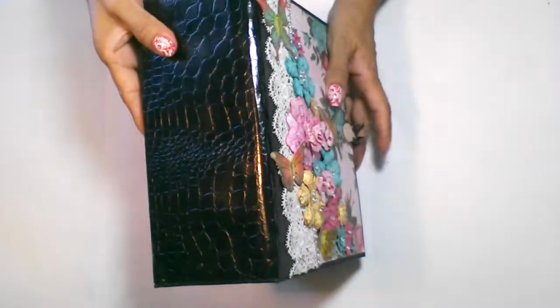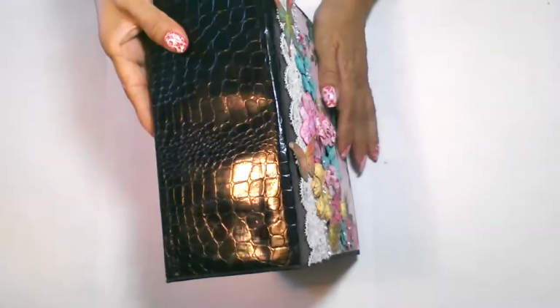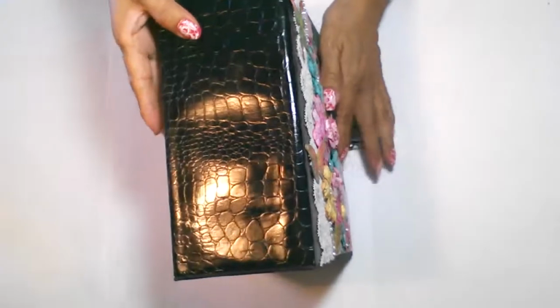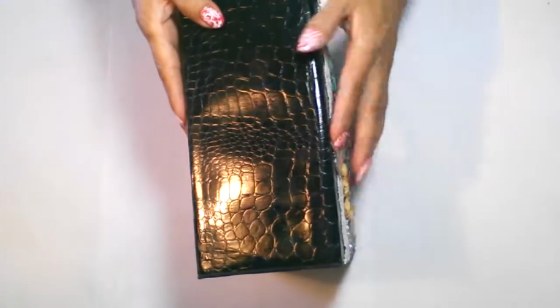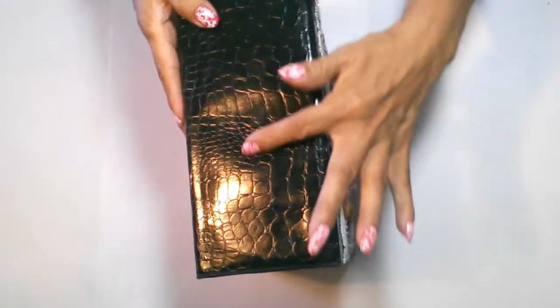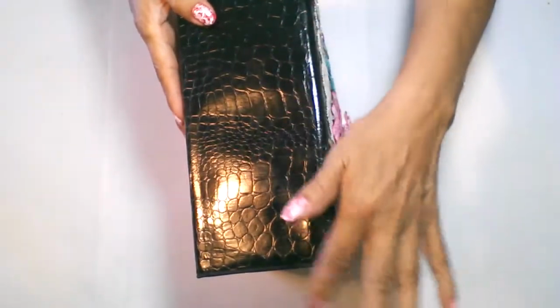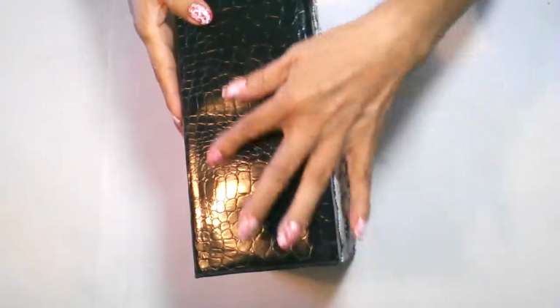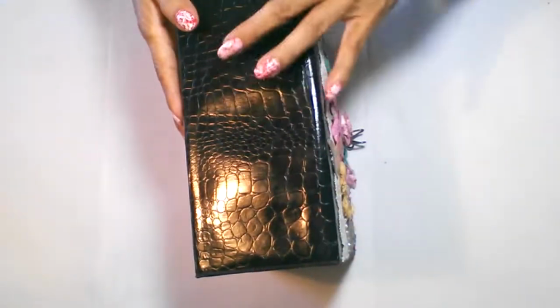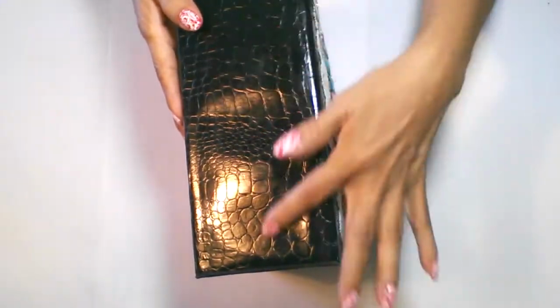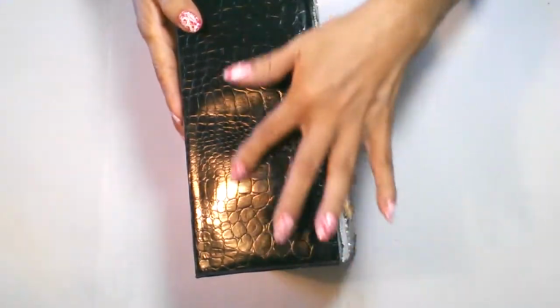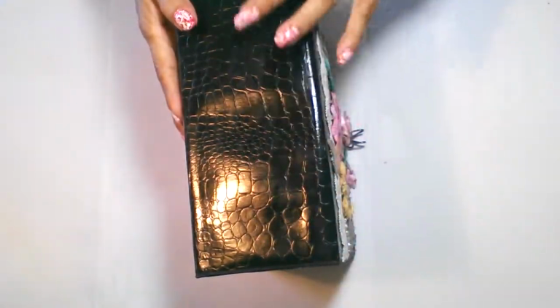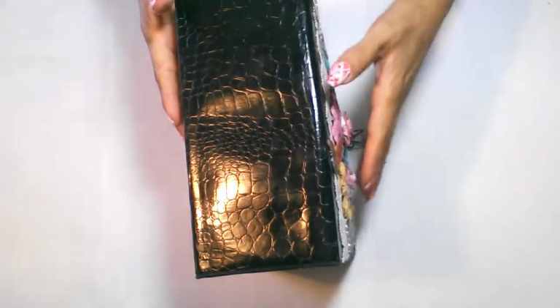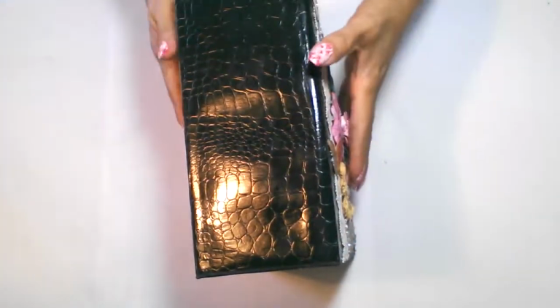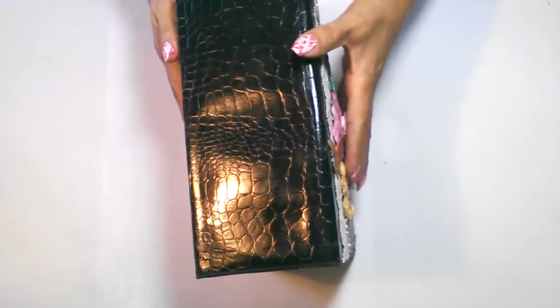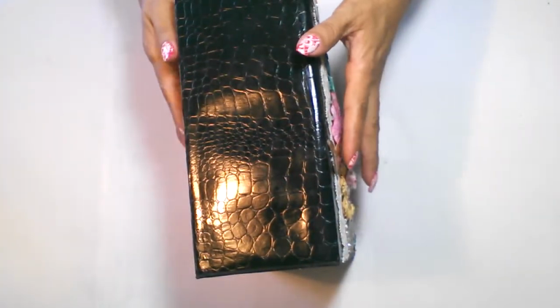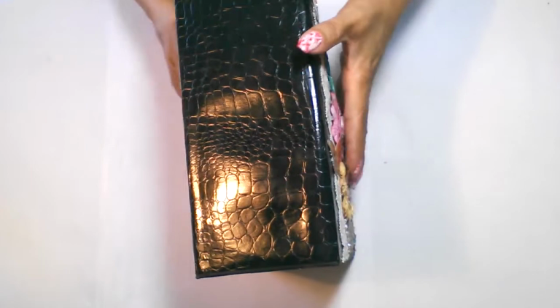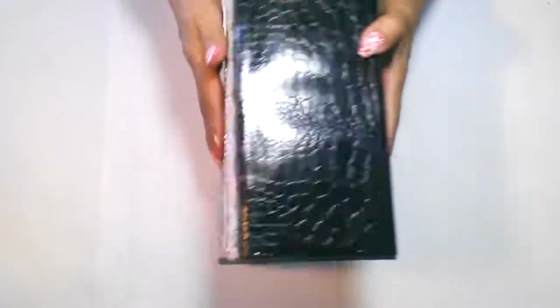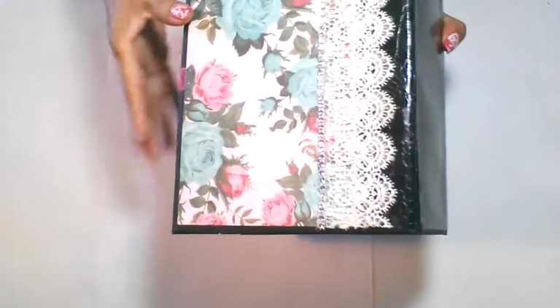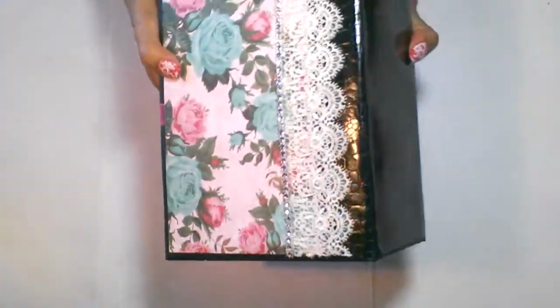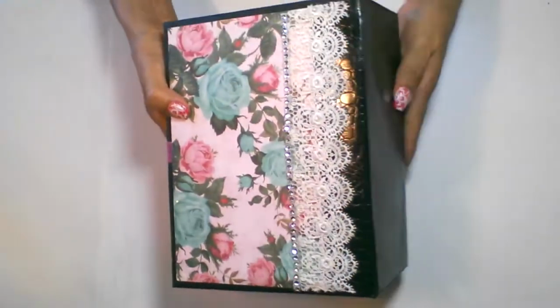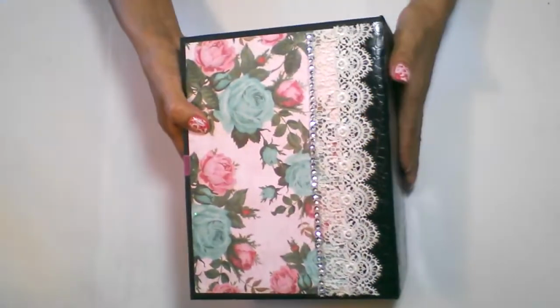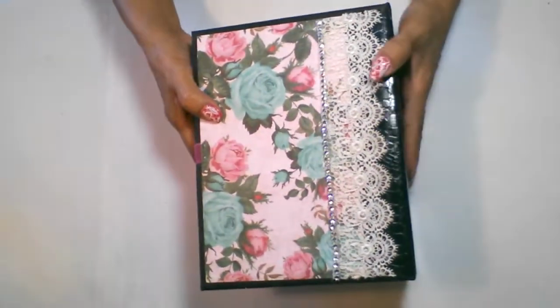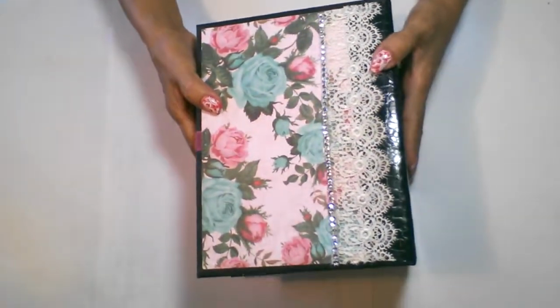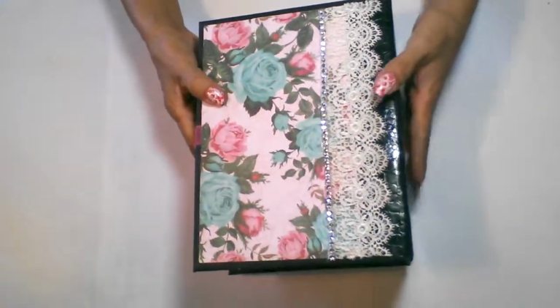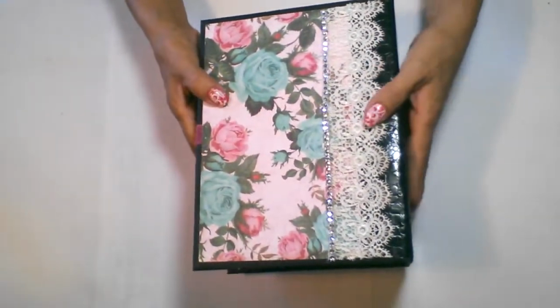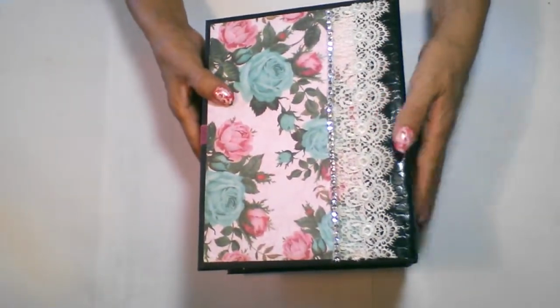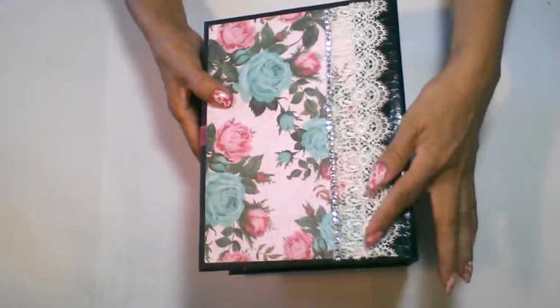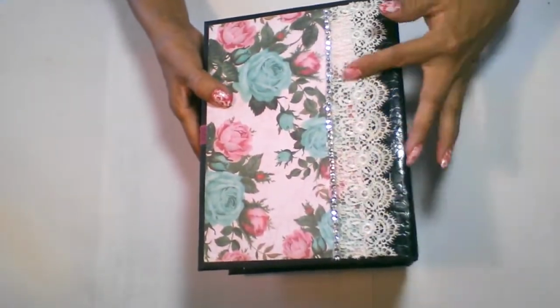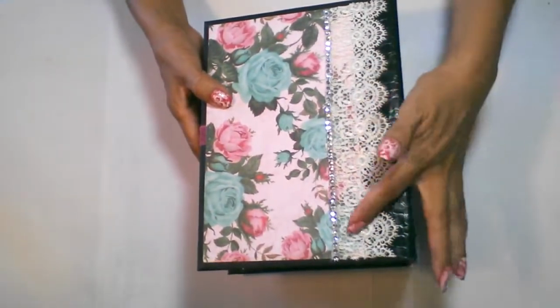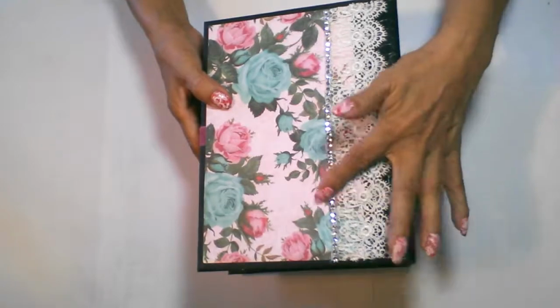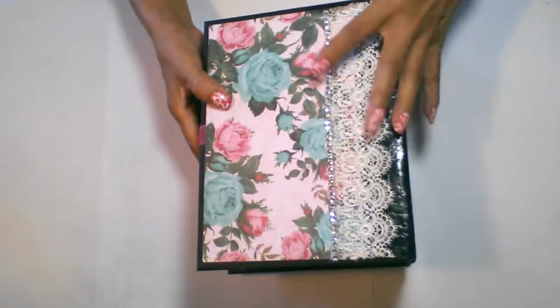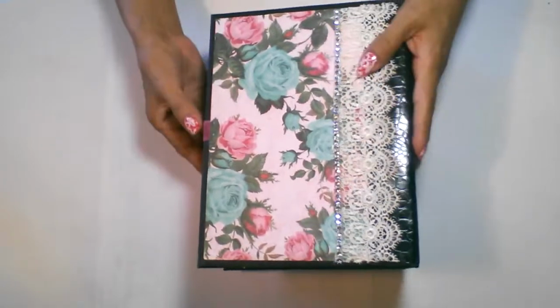On the spine, I just used this alligator print and left it. And on the back, I glued the lace and the bling down.